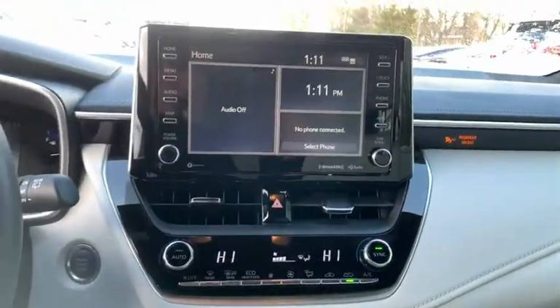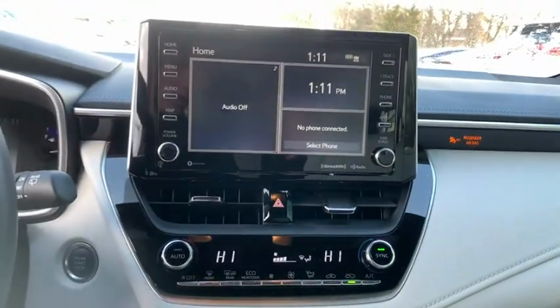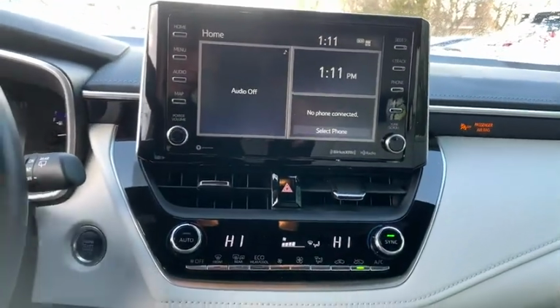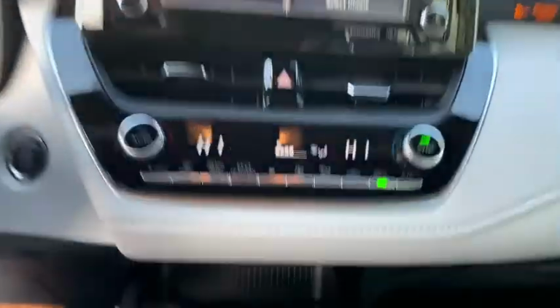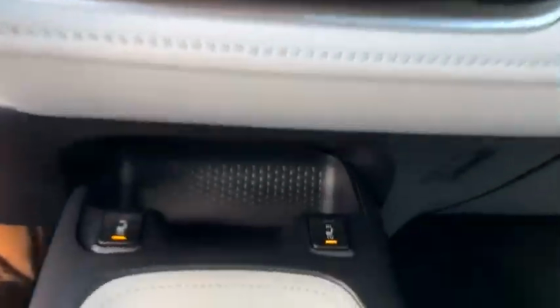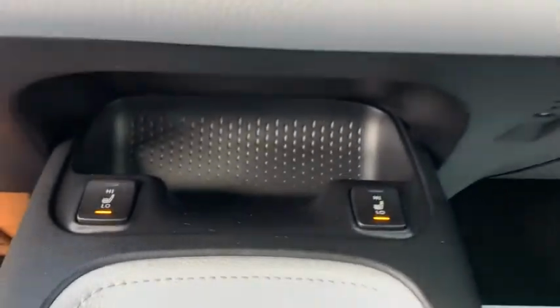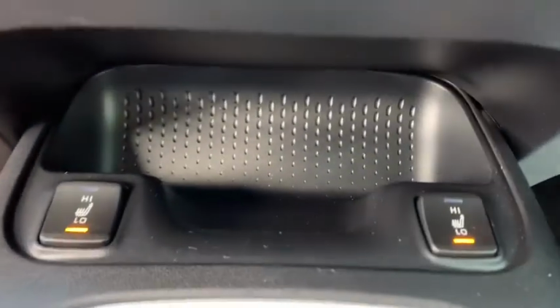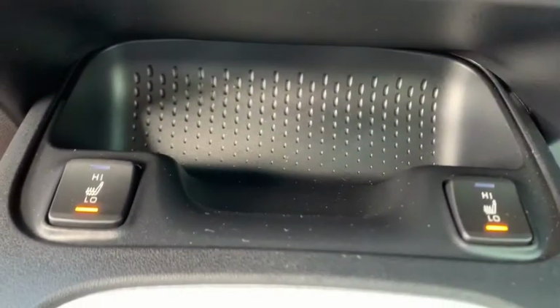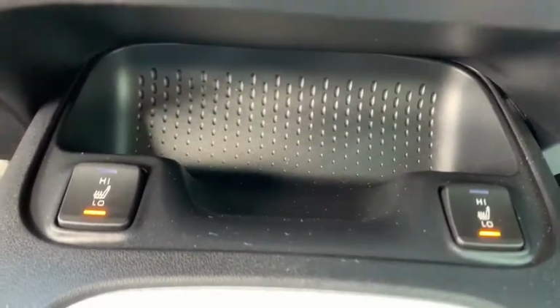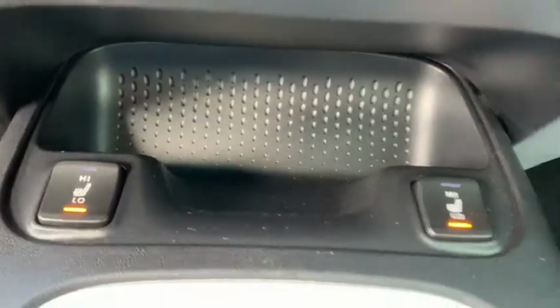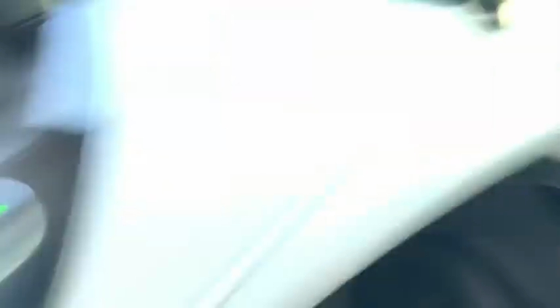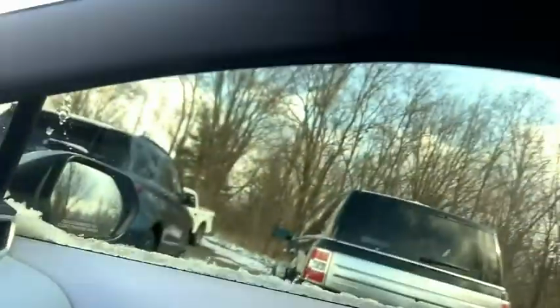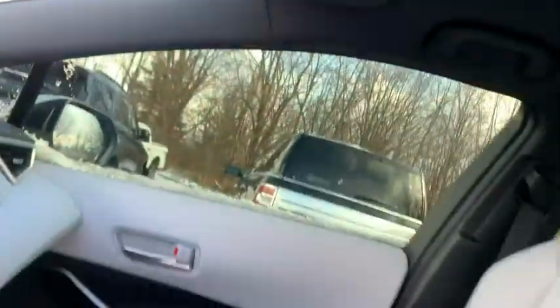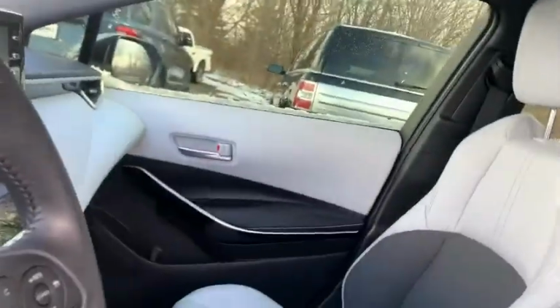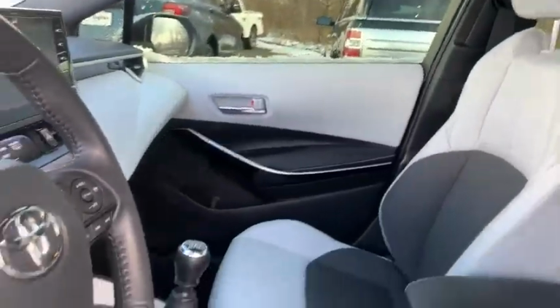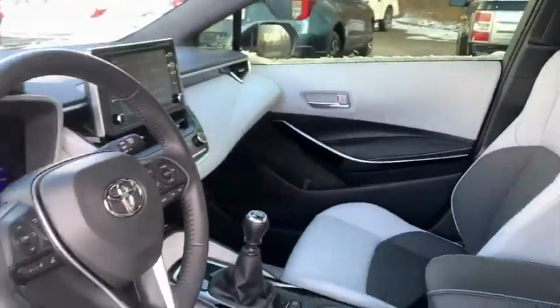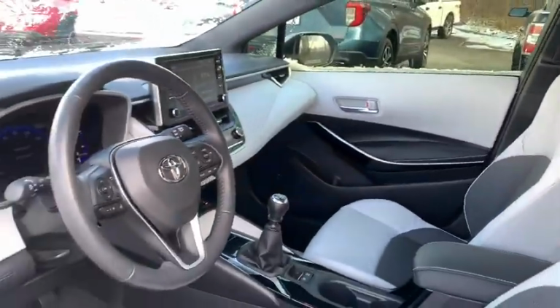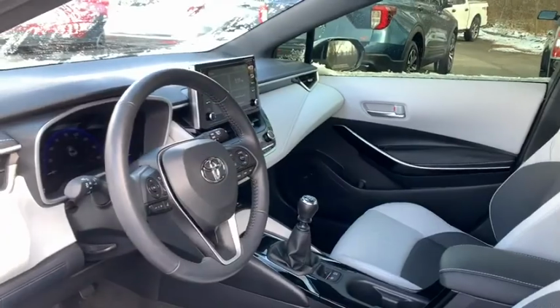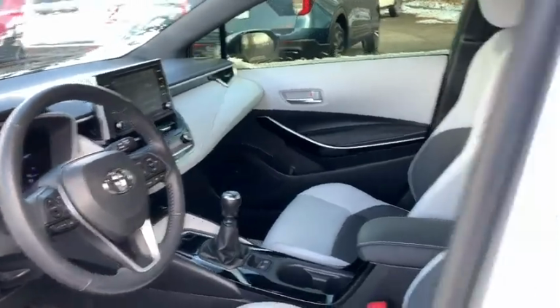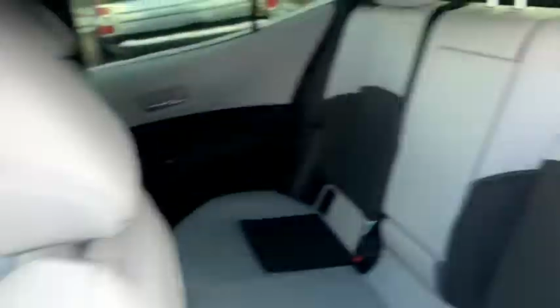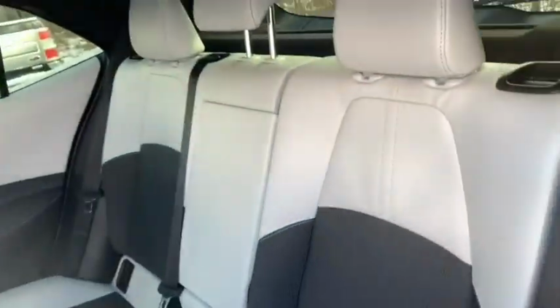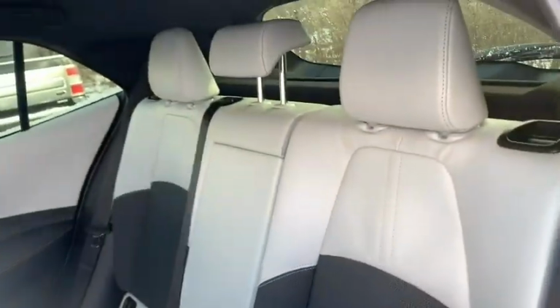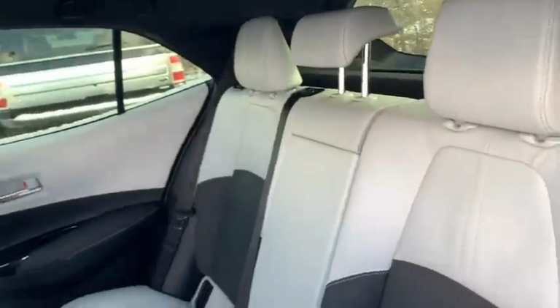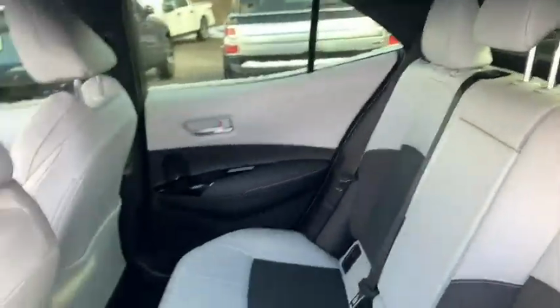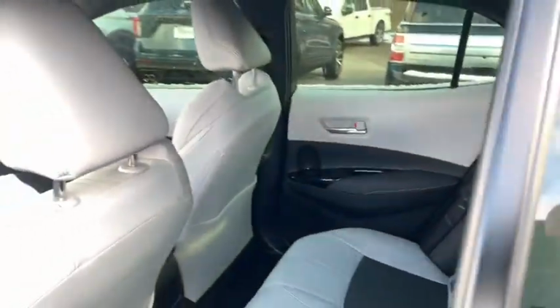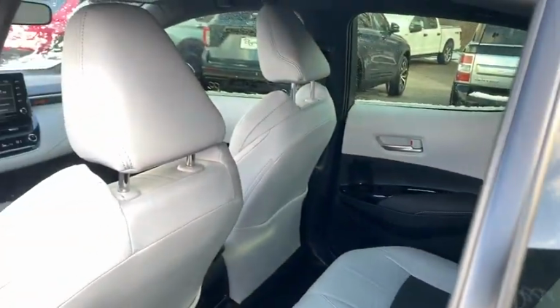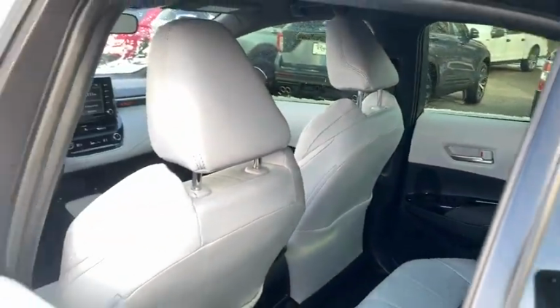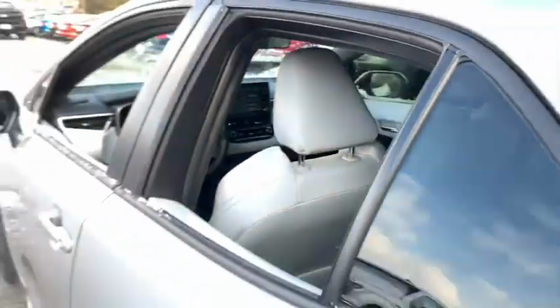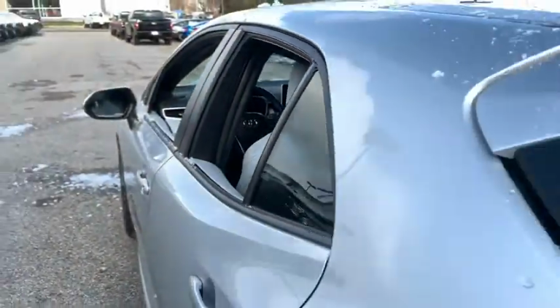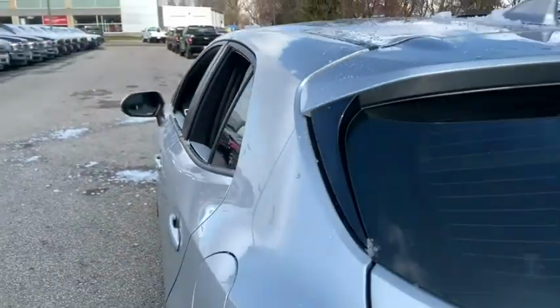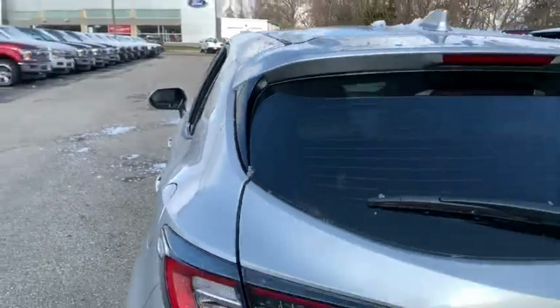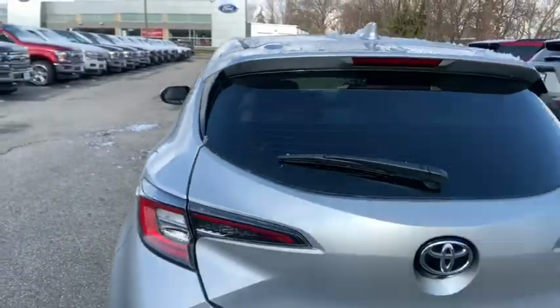Traction control, dual airbags, power steering, four-wheel disc brakes, fog lights, security system, compass, electronic stability control, power windows, rear window defroster, trip computer.